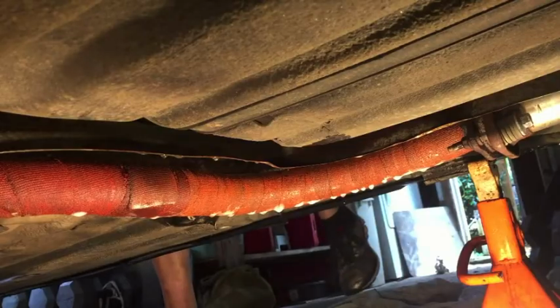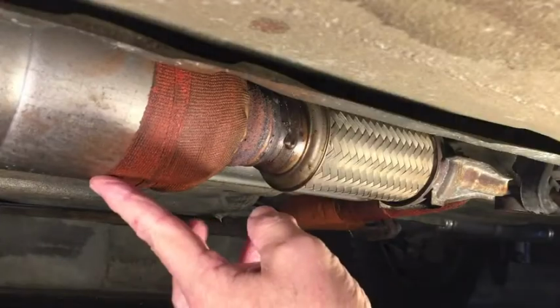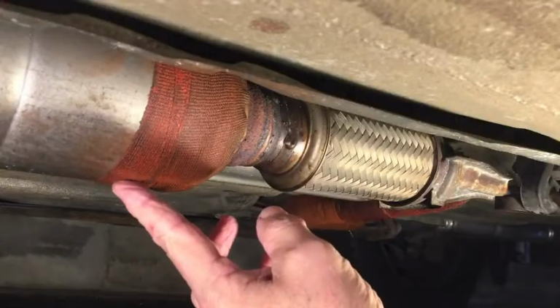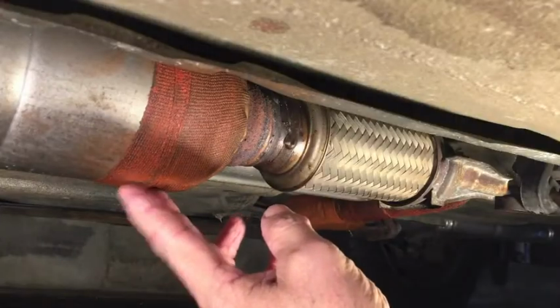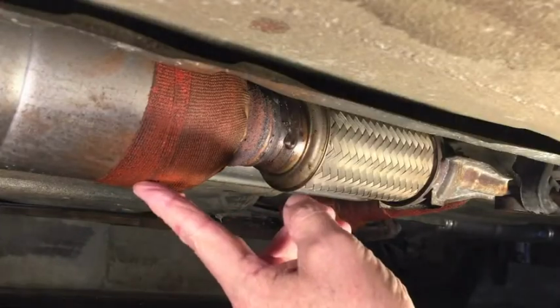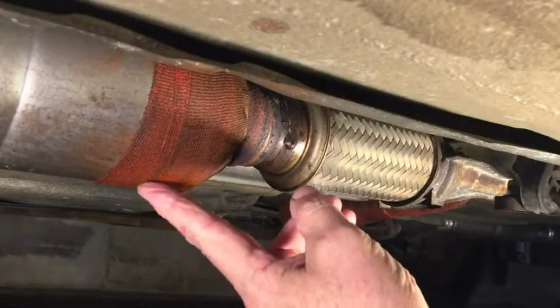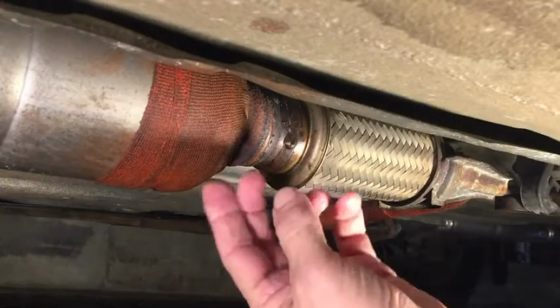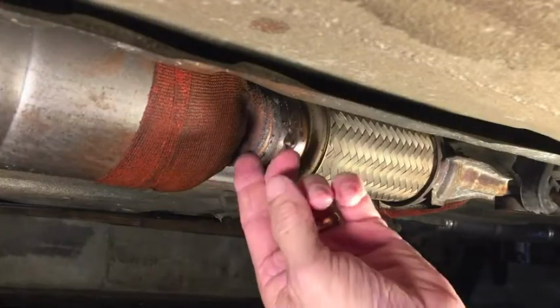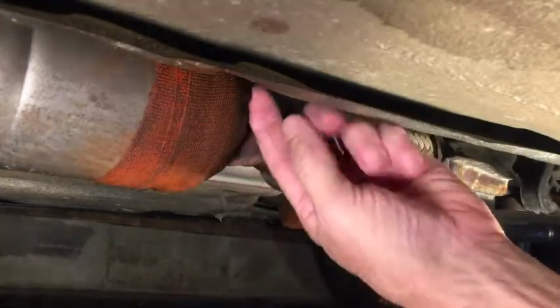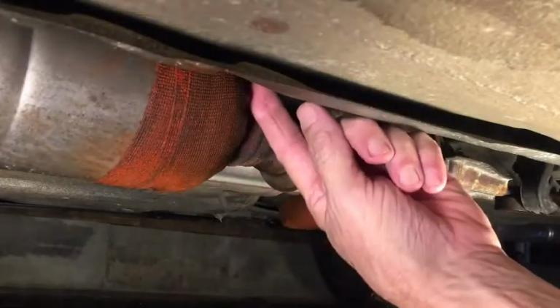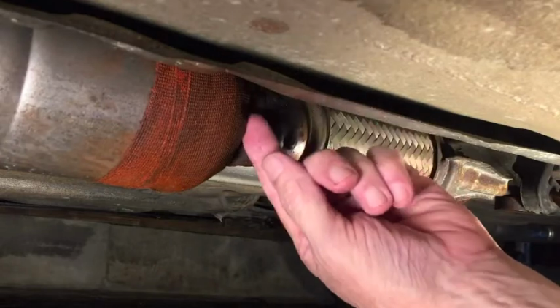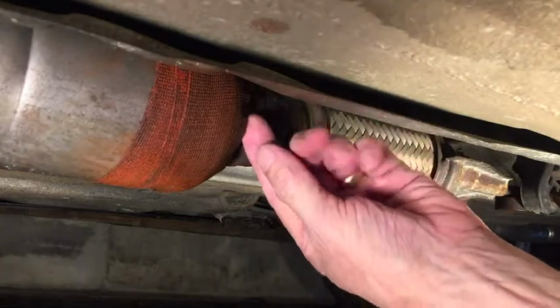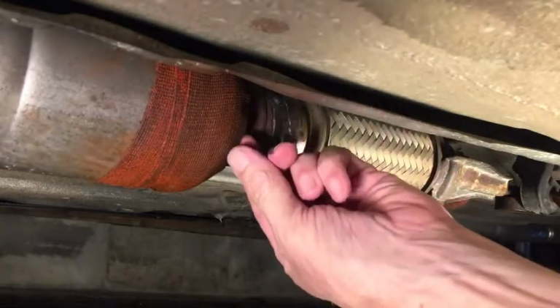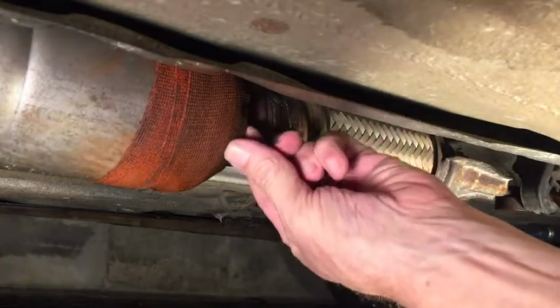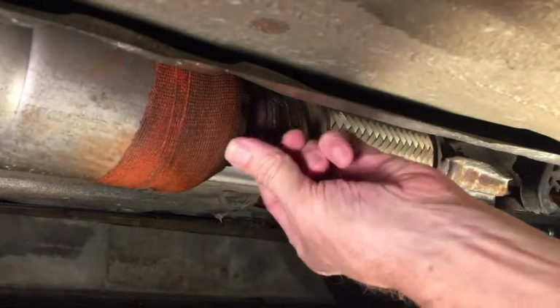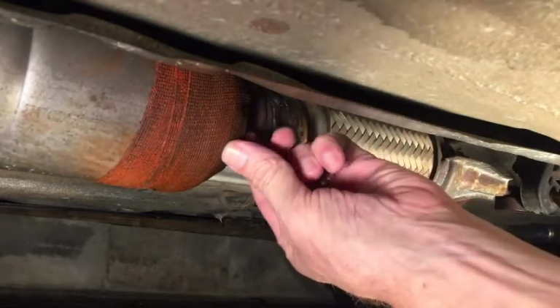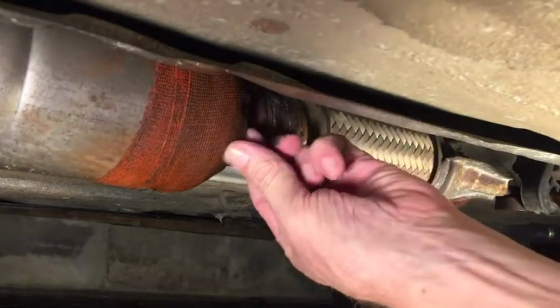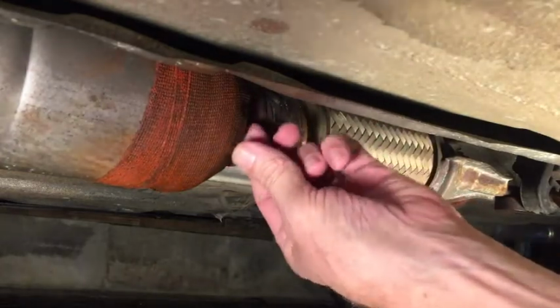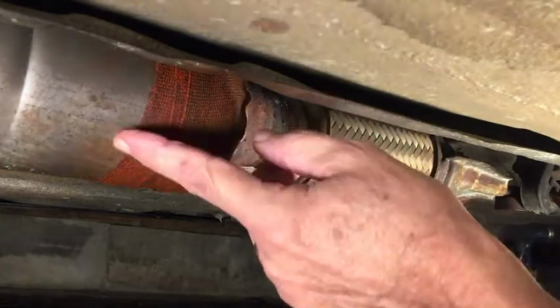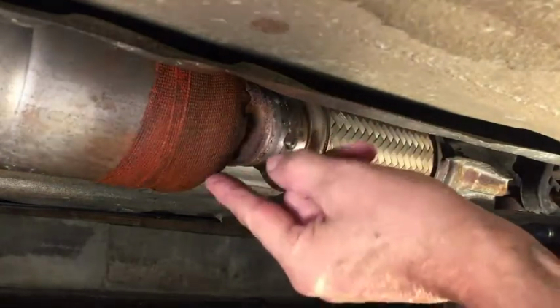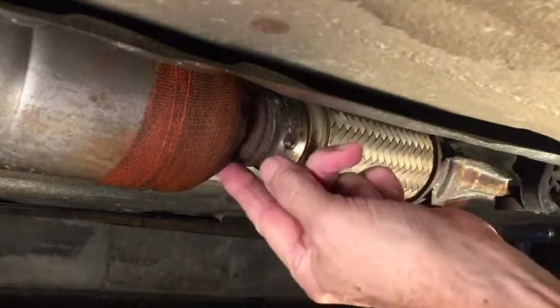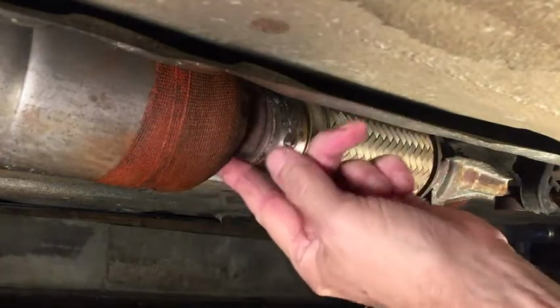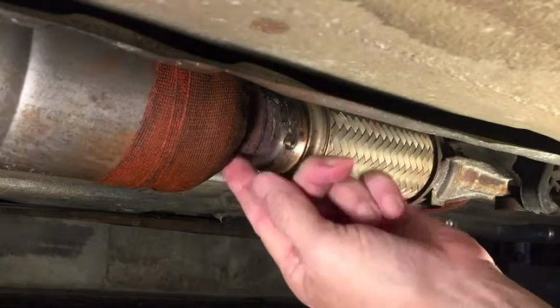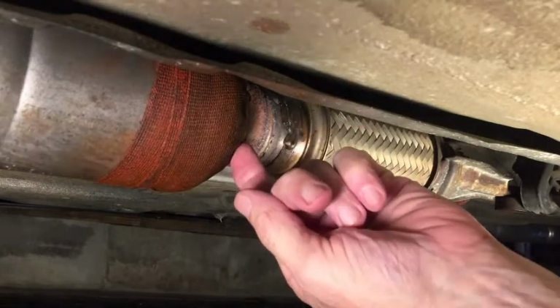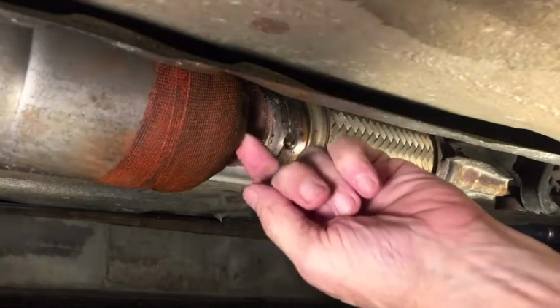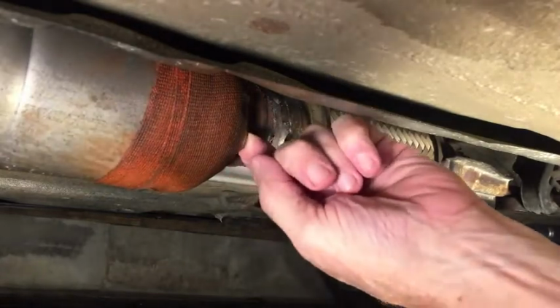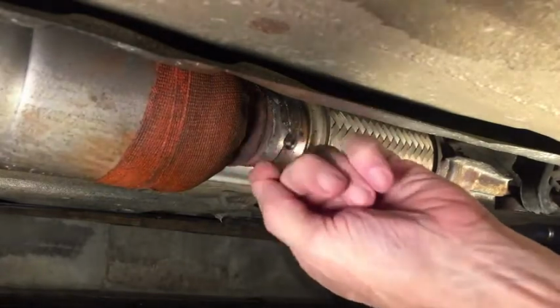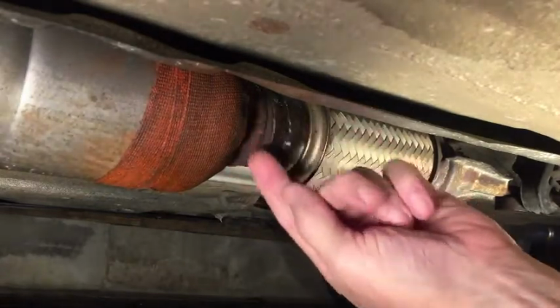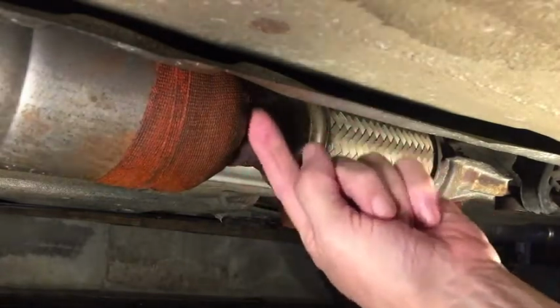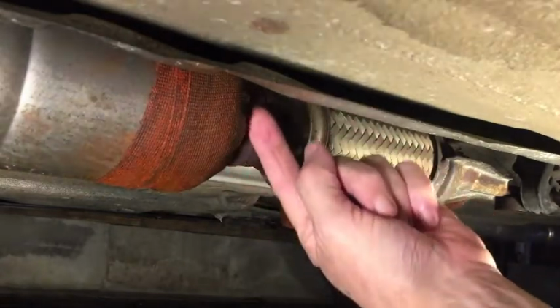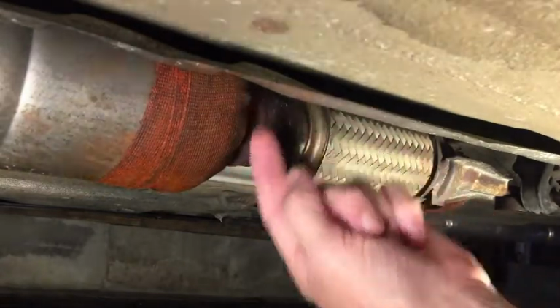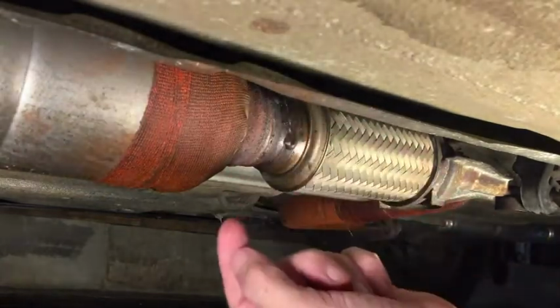So on the original repair — the two-year-old repair — there's a small leak up top on the side where the tape didn't fit tightly against the metal. That was because of the shape of the resonator; I just couldn't get it tight on that side, and that's where the small leak developed up top.